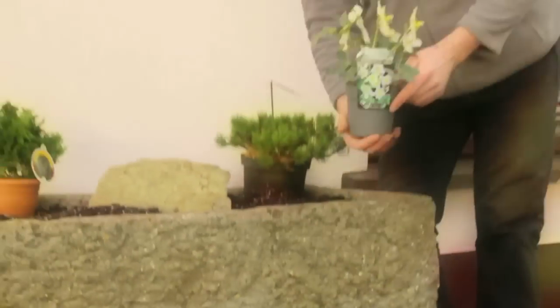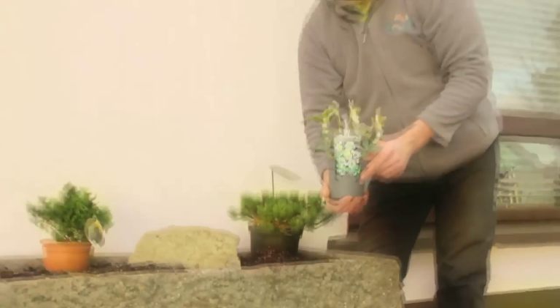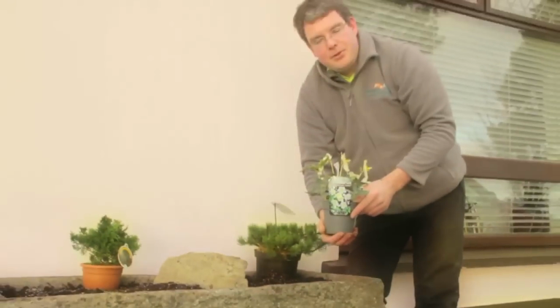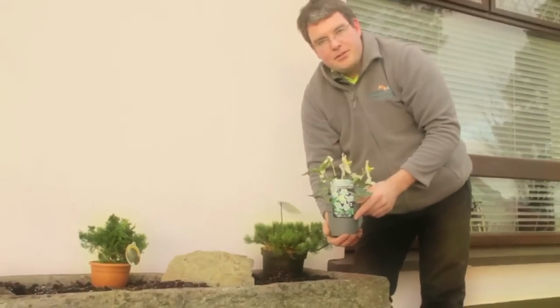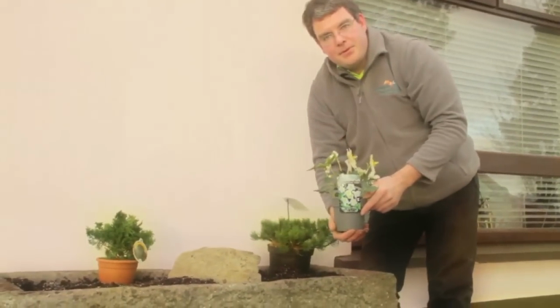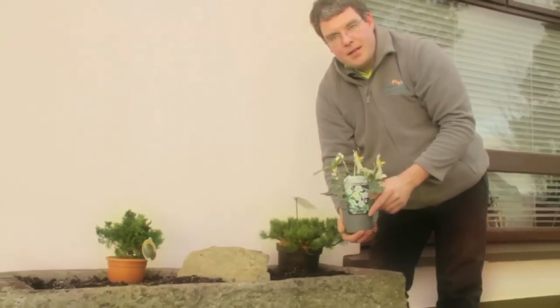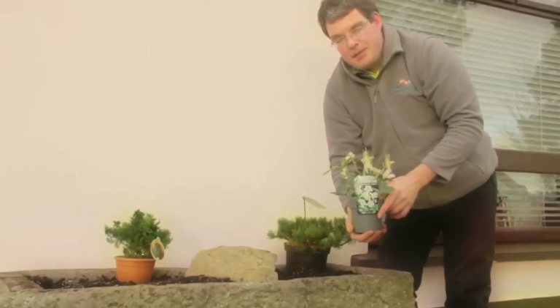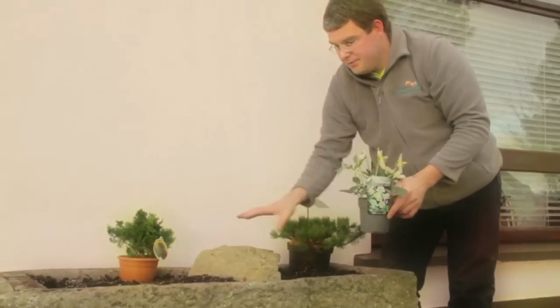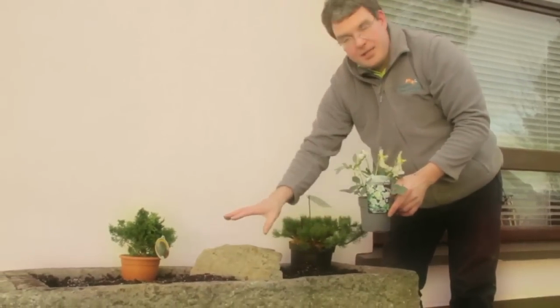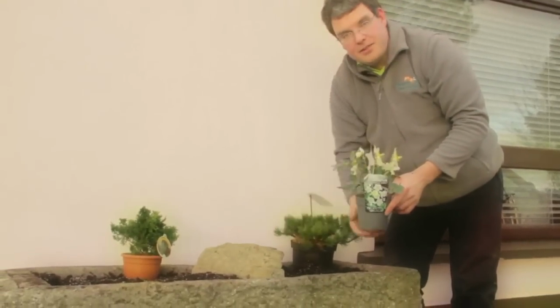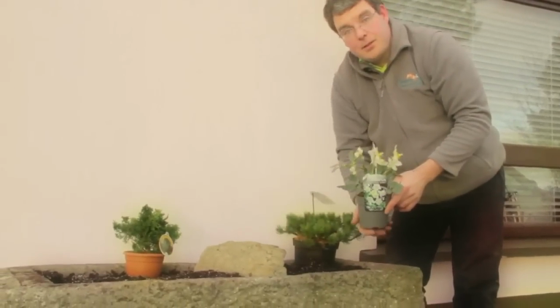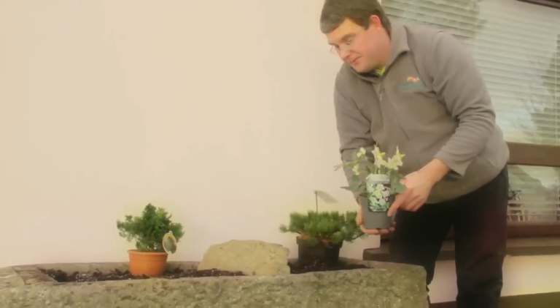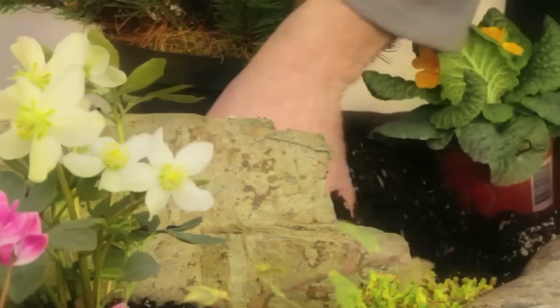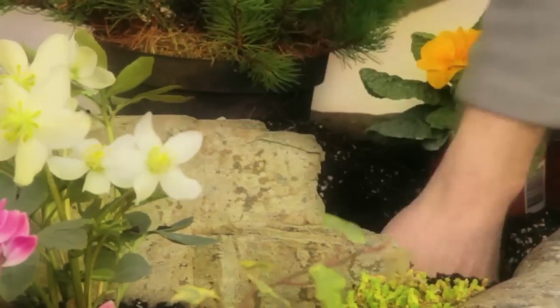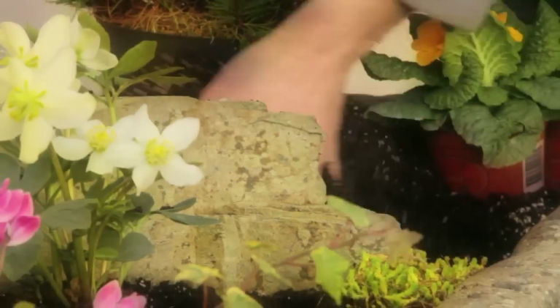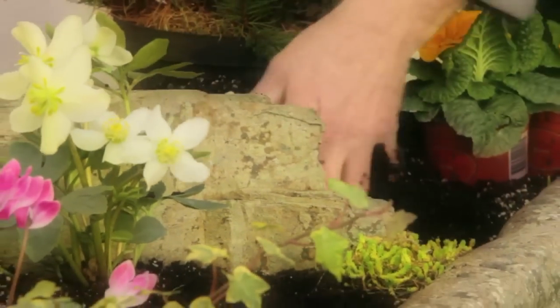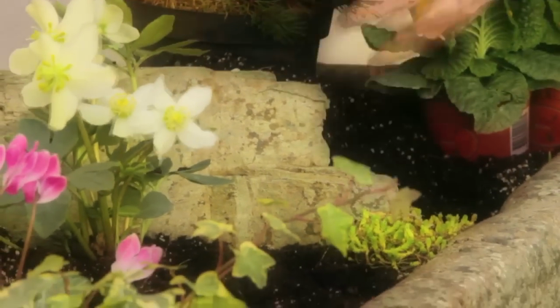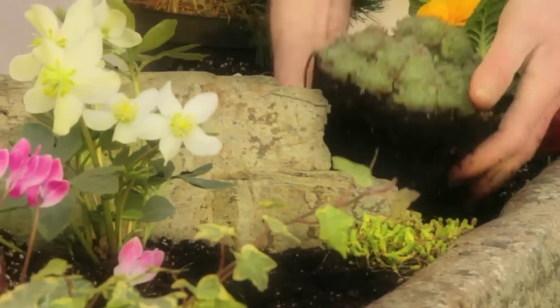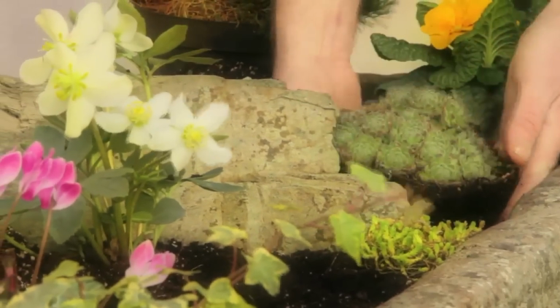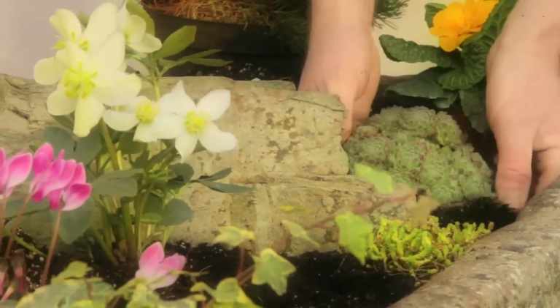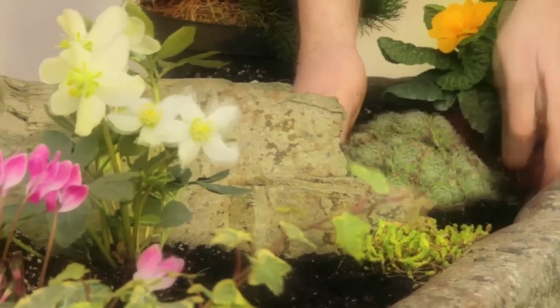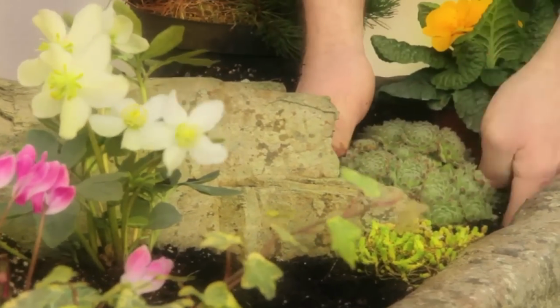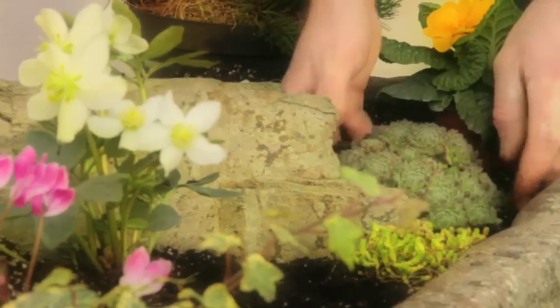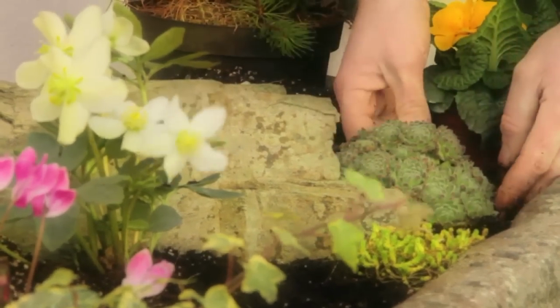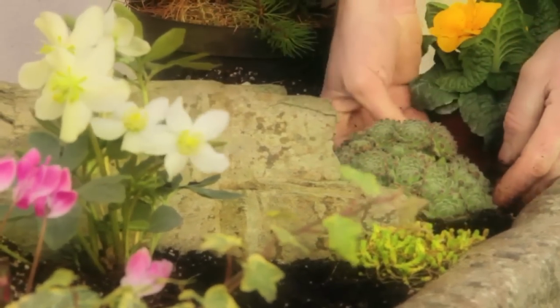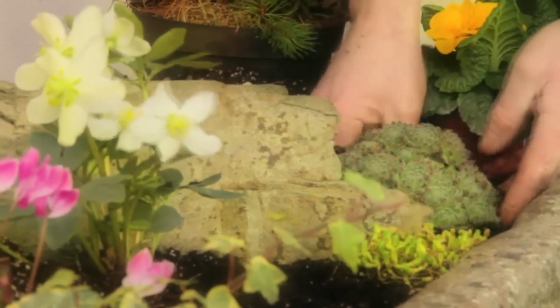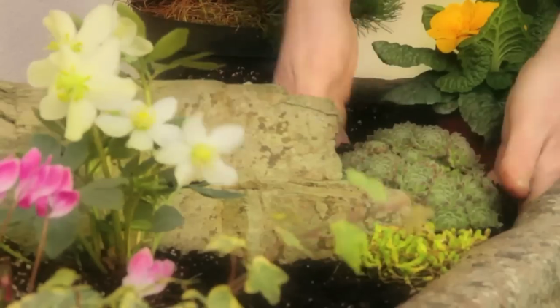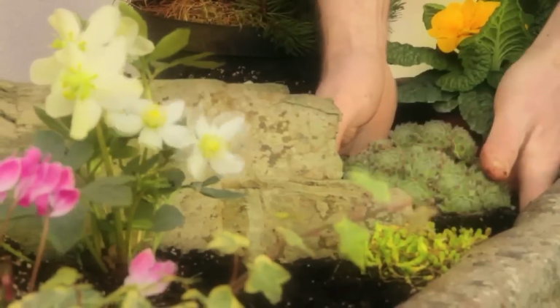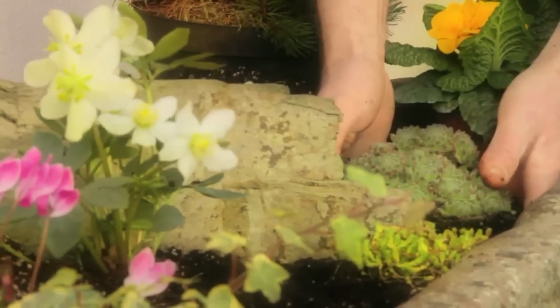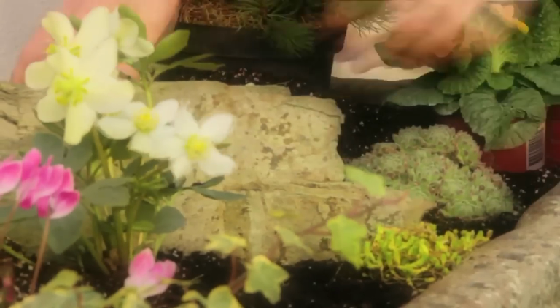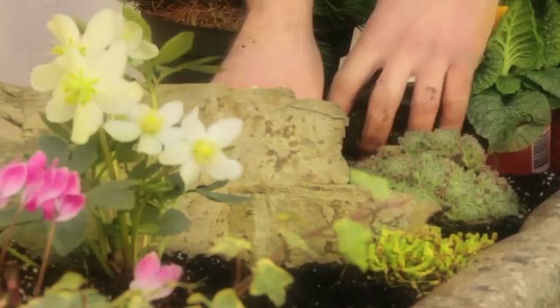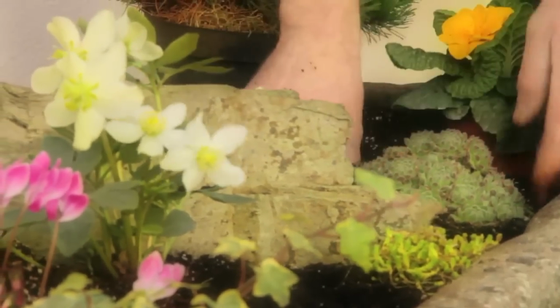This one here is a Hellebores or Christmas Rose, and it'll last fairly well in this trough for a couple of years too. This one here is a Sempervivum, which is an alpine also called houseleek. It'll stay very dwarf and should be nice near the rock here because they're comfortable around rocks.